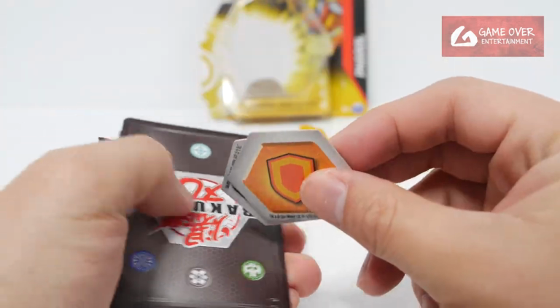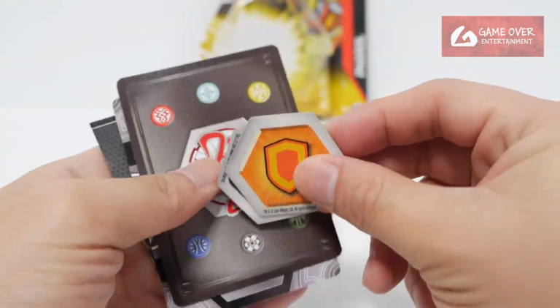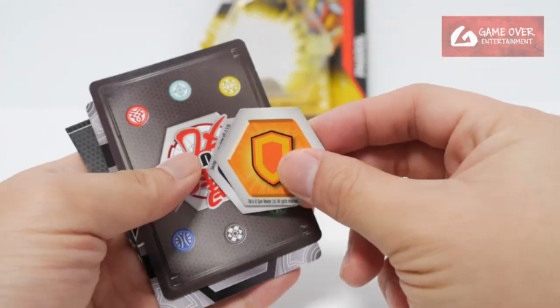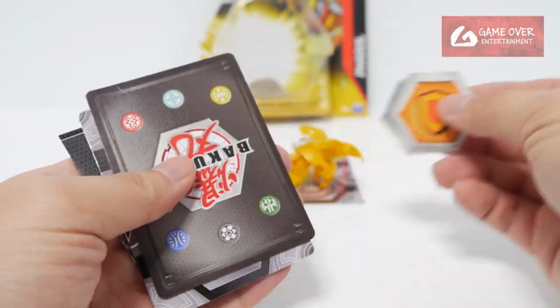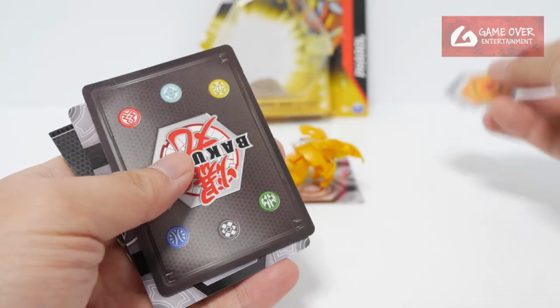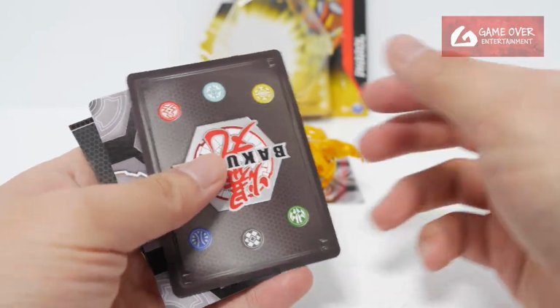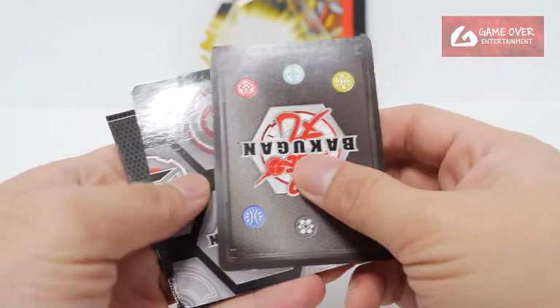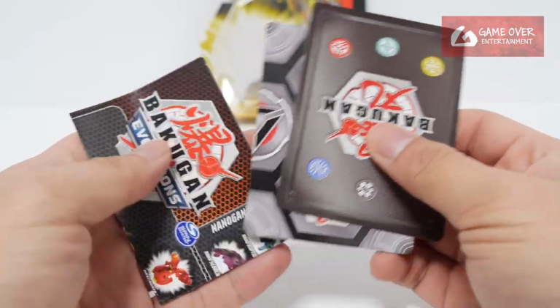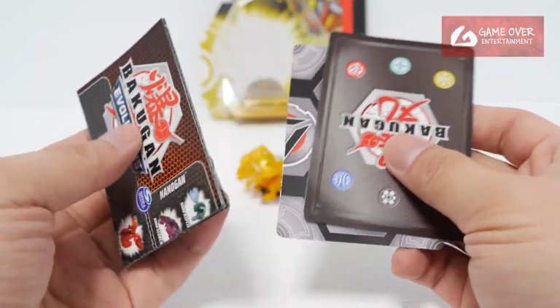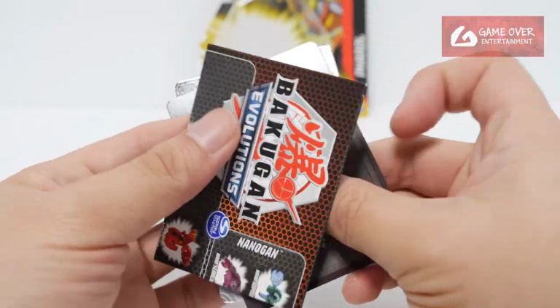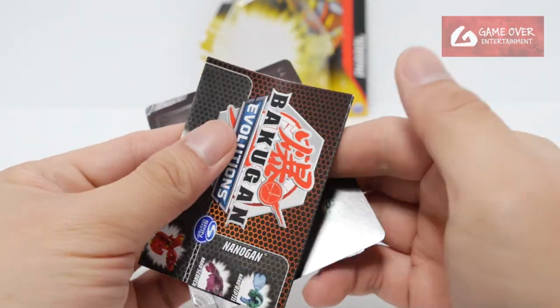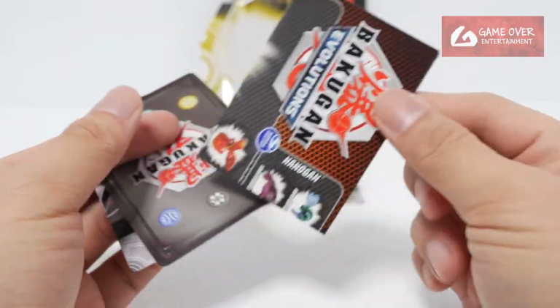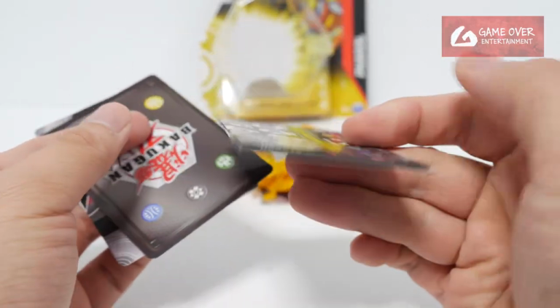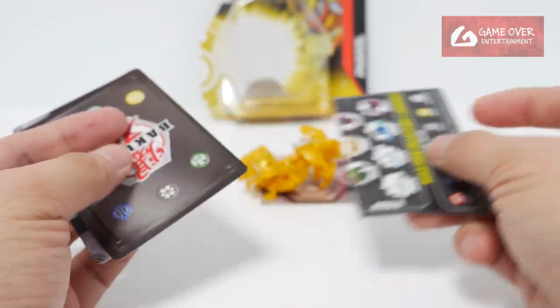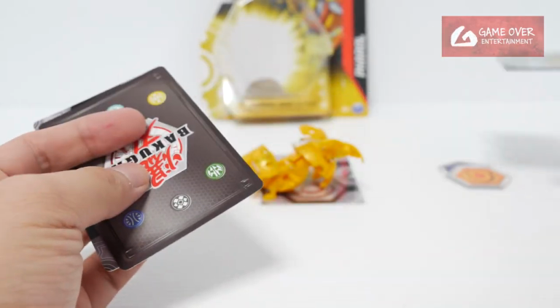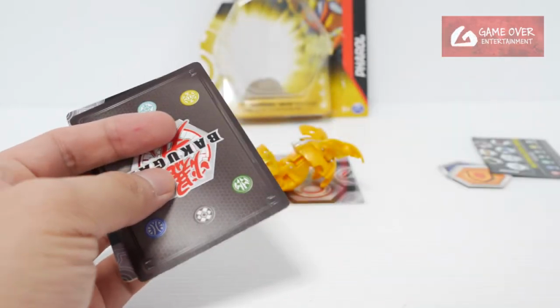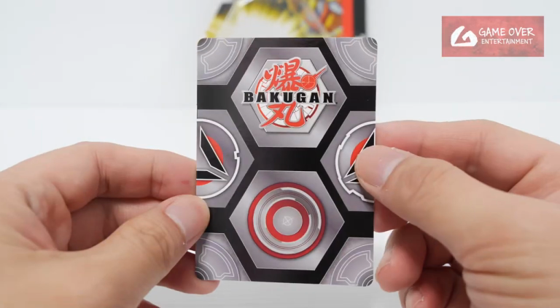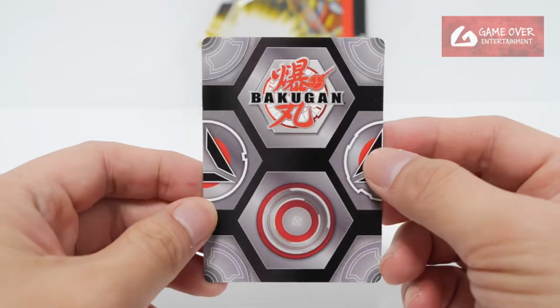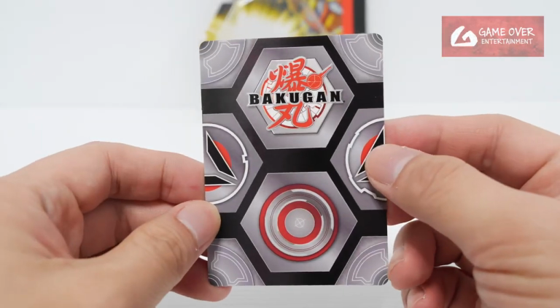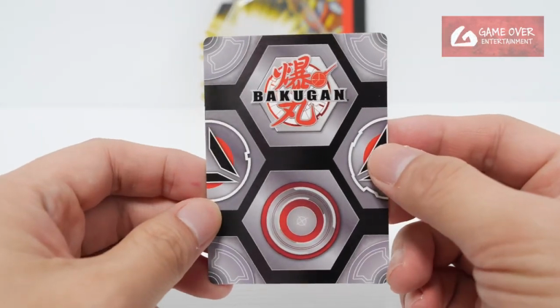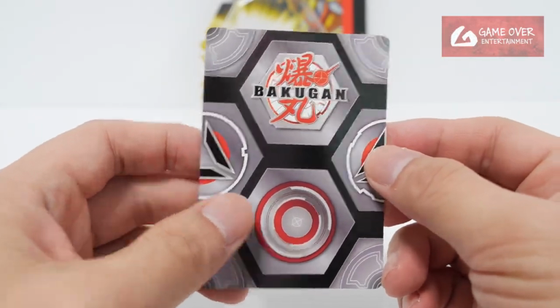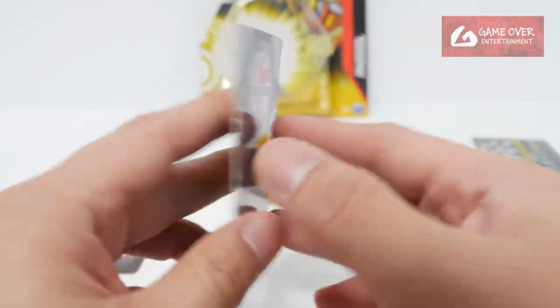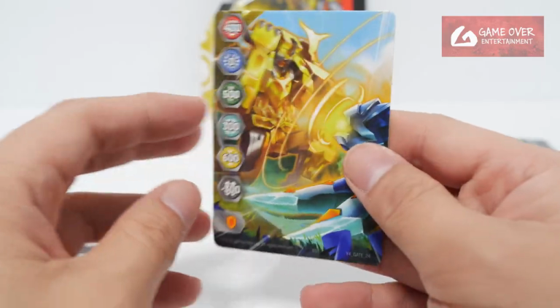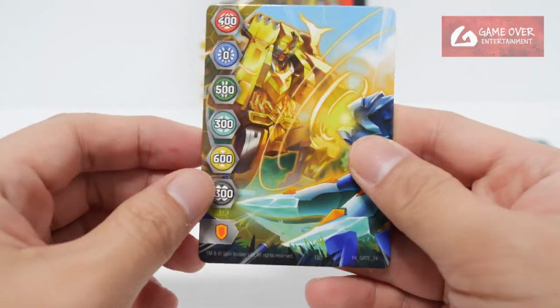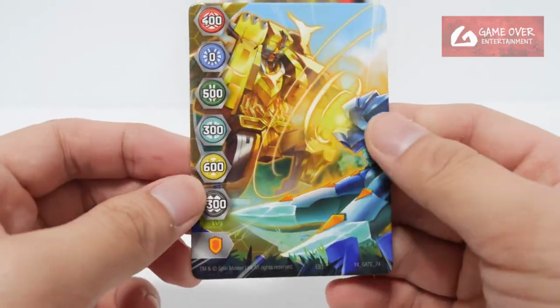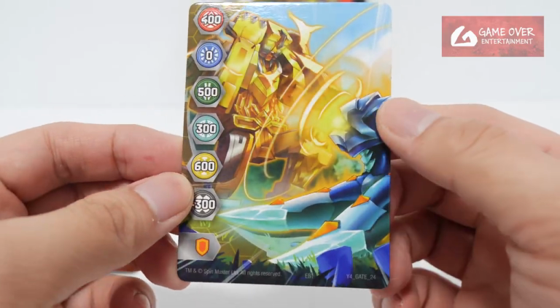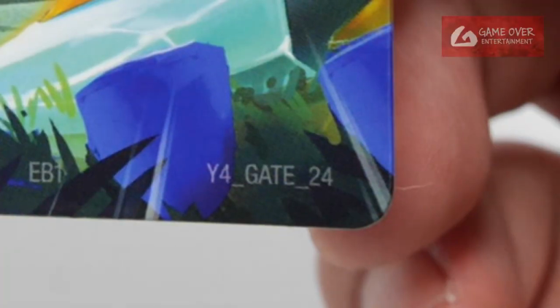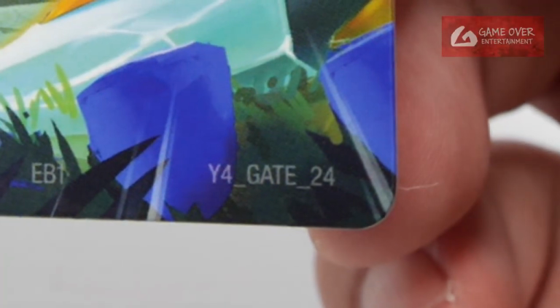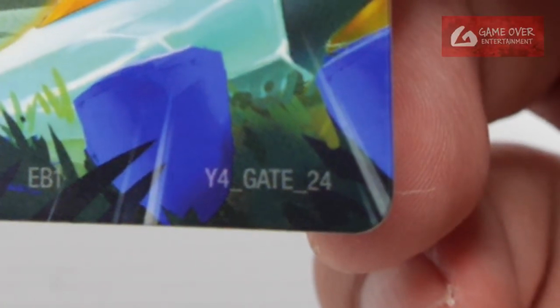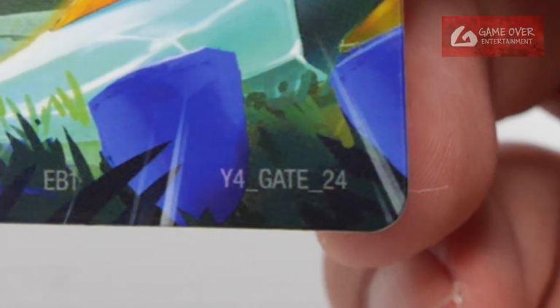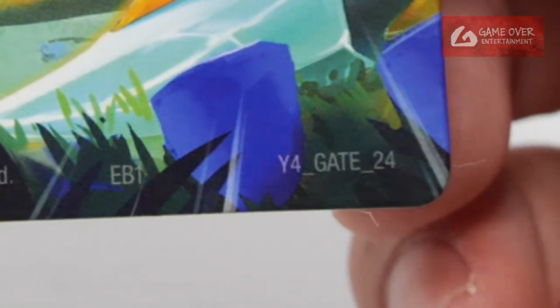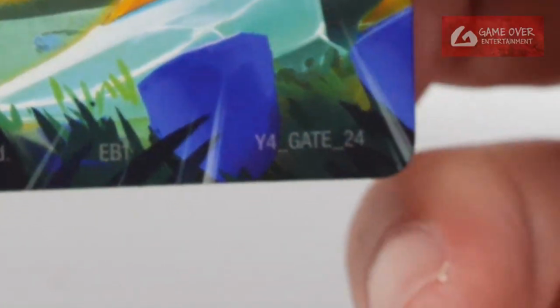Okay, the cores. Same checklist. Okay, gate card — what gate card did we get? We have year 4, gate 24.